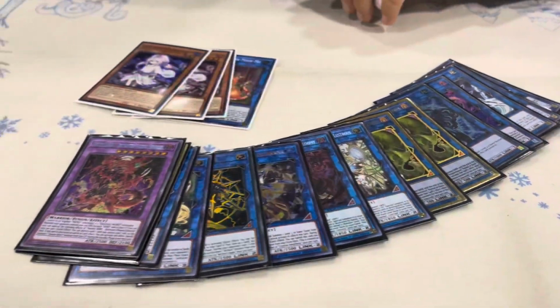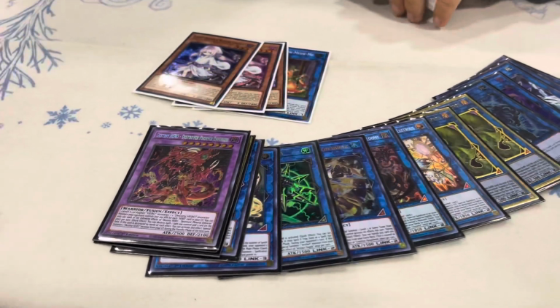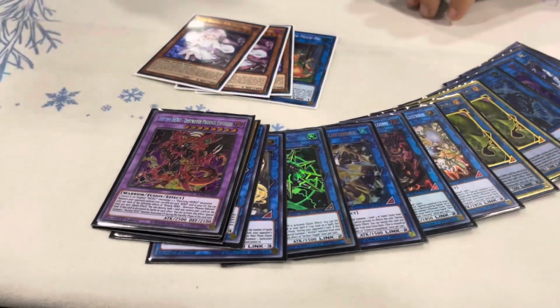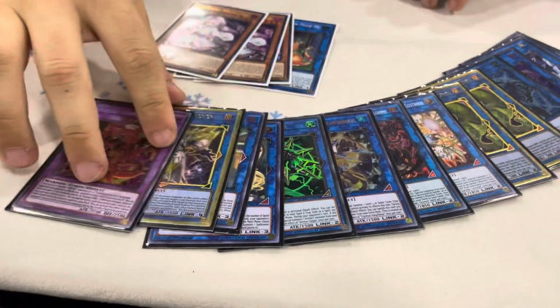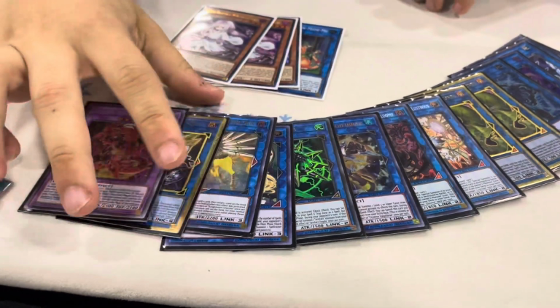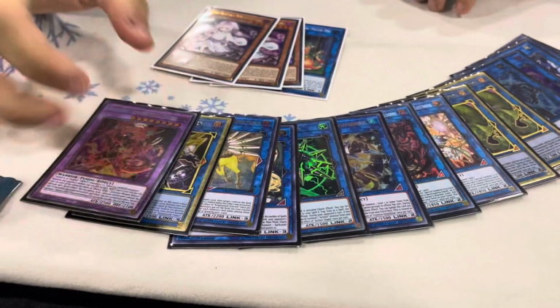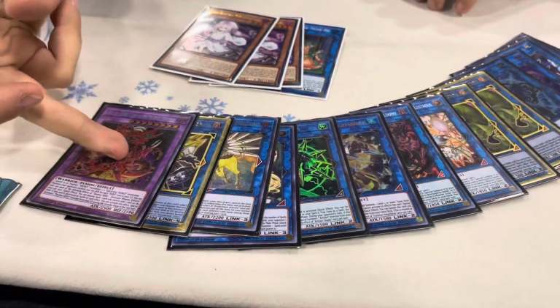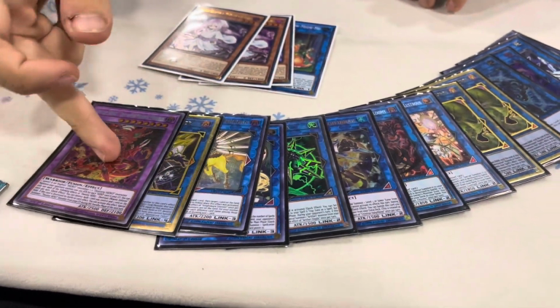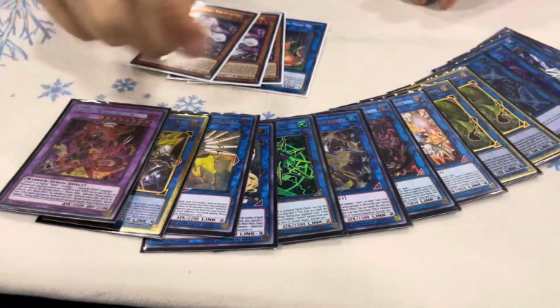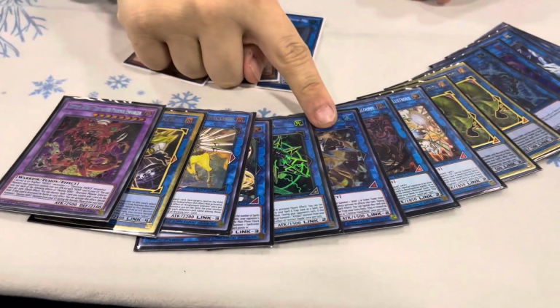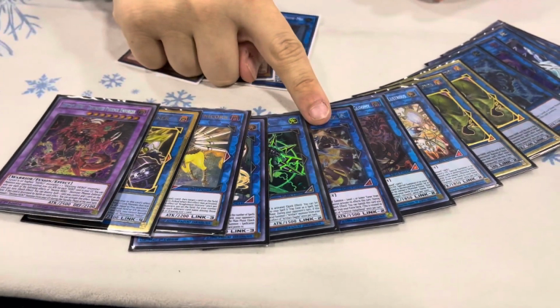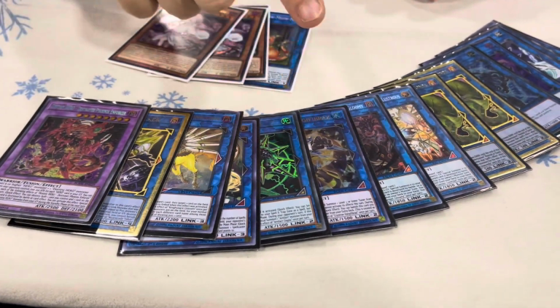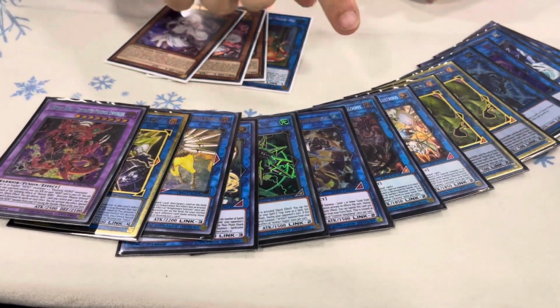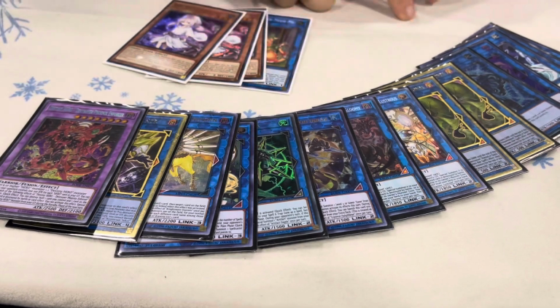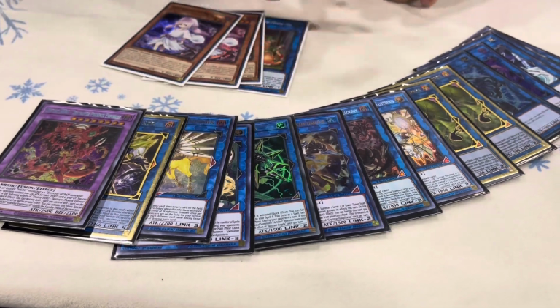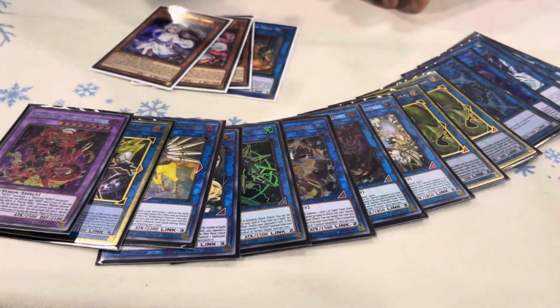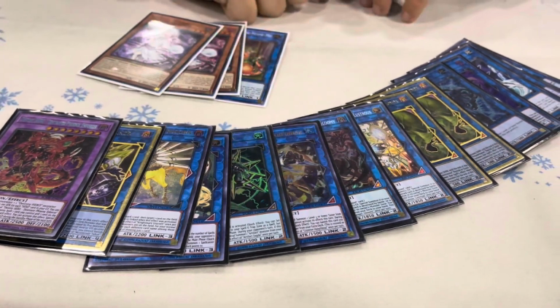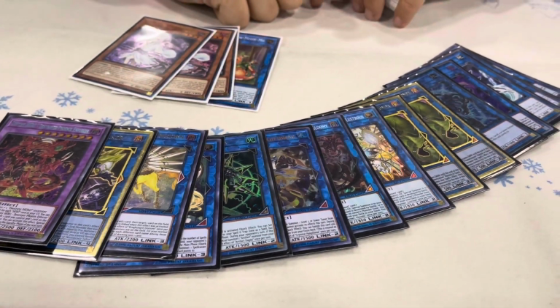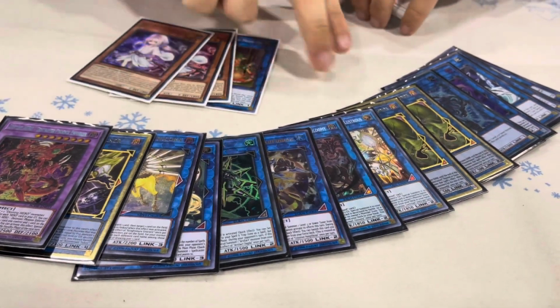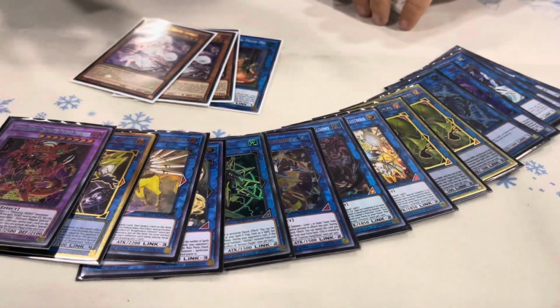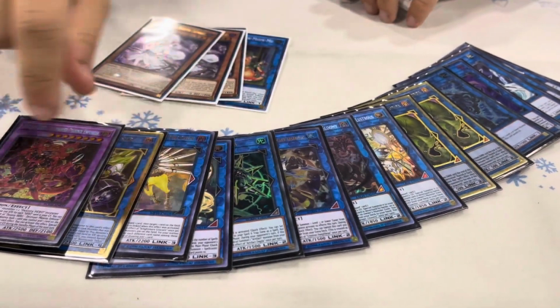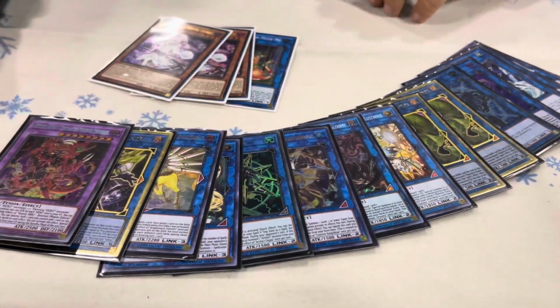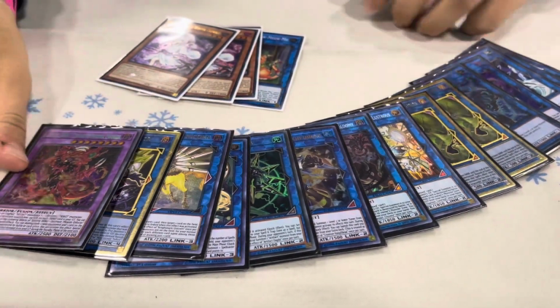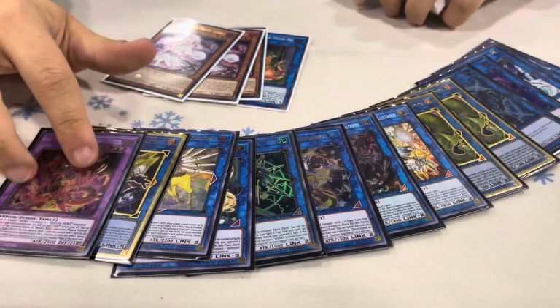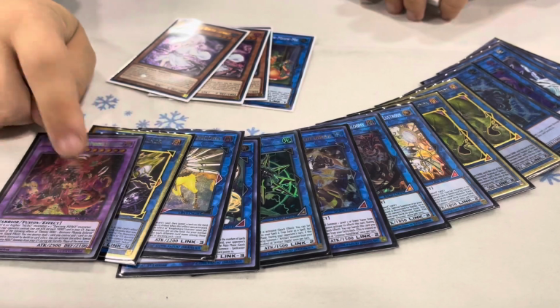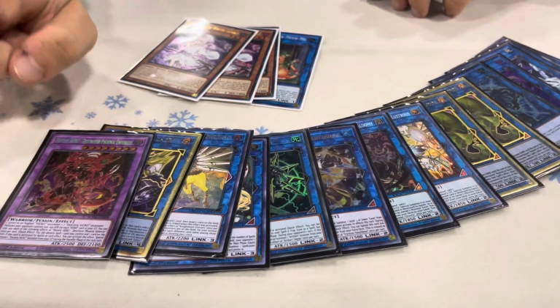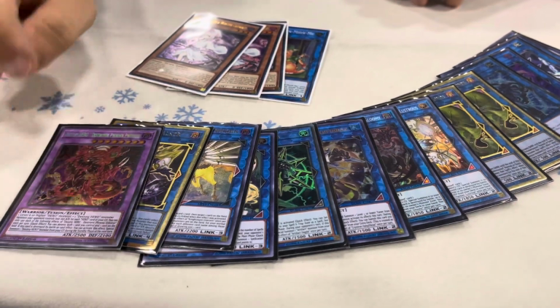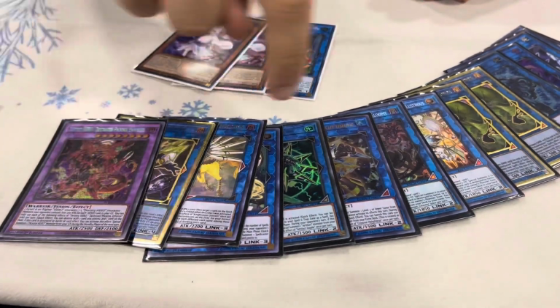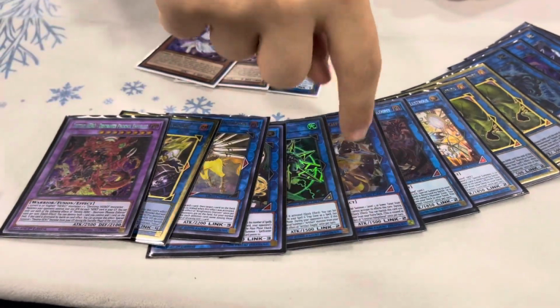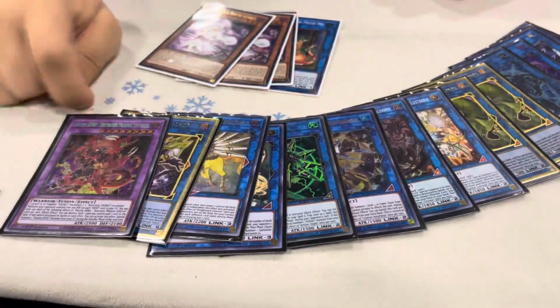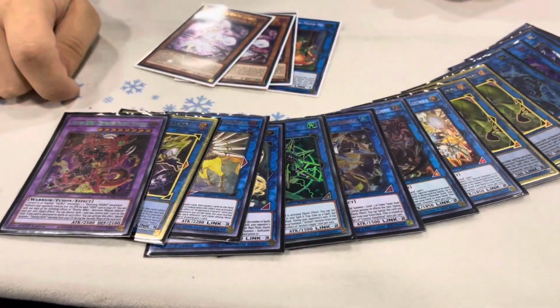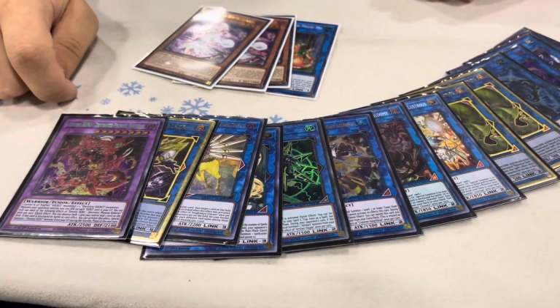What else were you hitting with Cherries aside from Meow? You can hit DPE, you can hit Halk. Yeah, Halk. Verte, Rhine of Dark - mainly the big two are DPE and Halk.